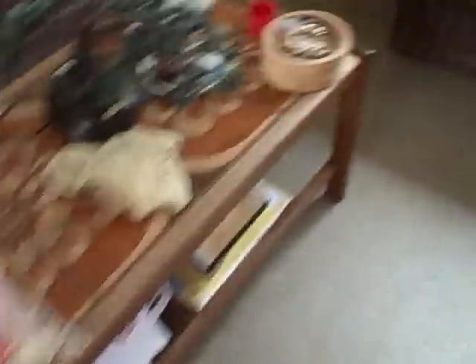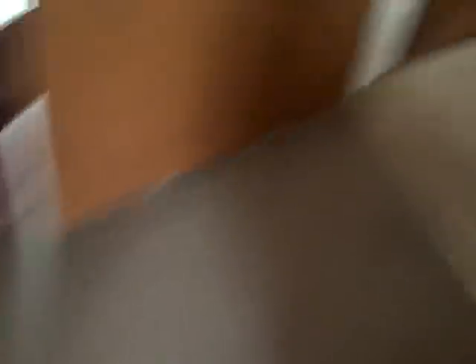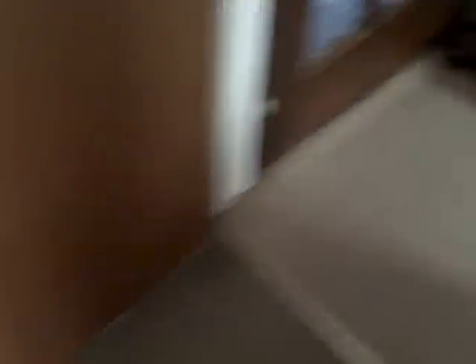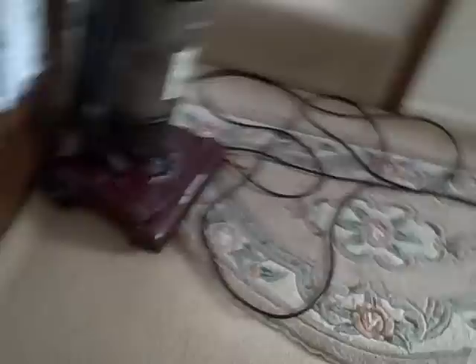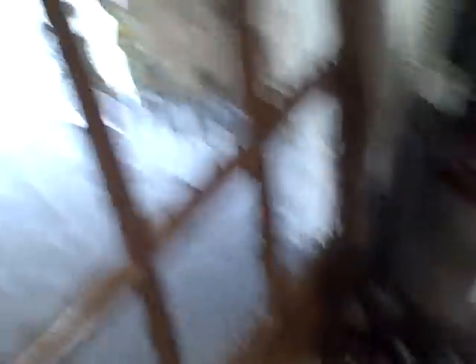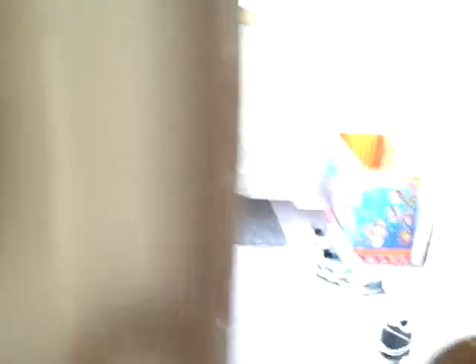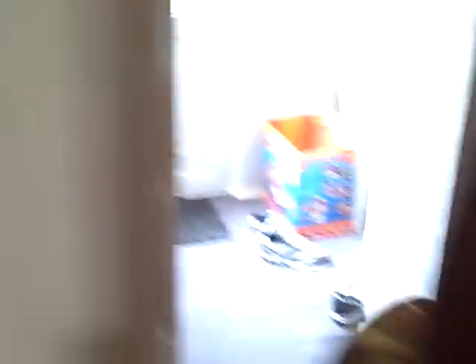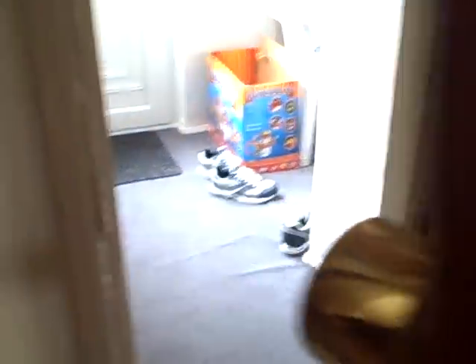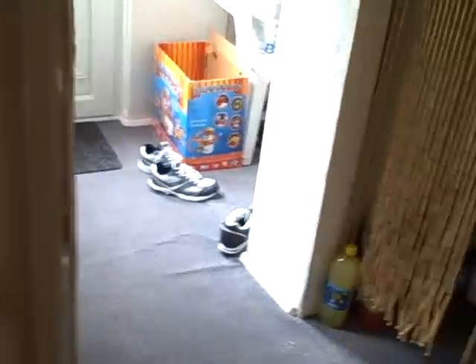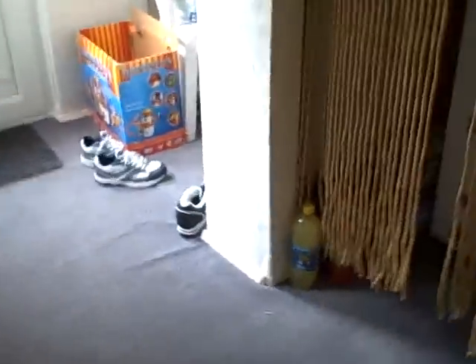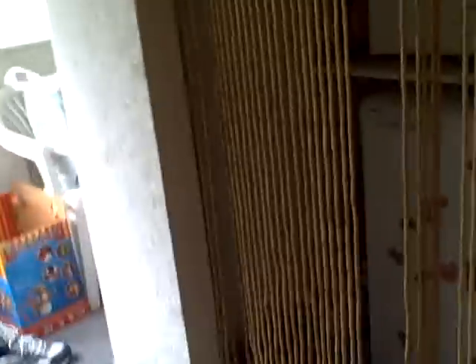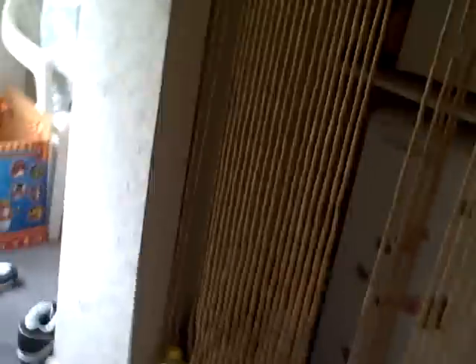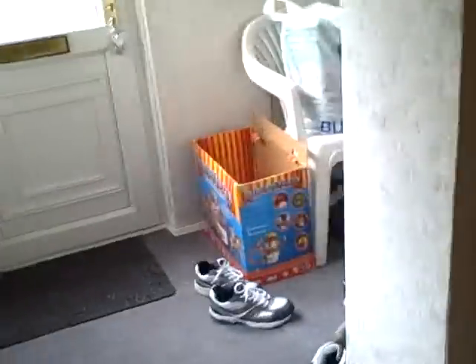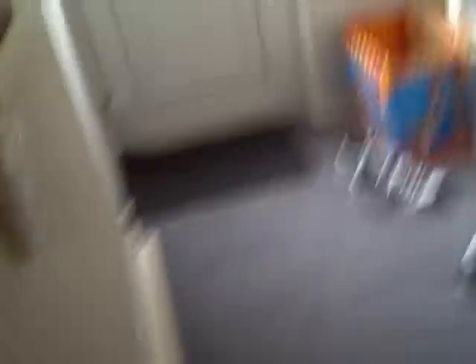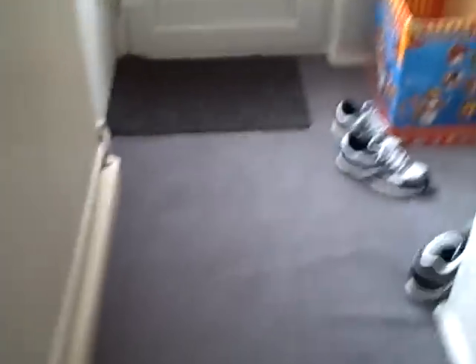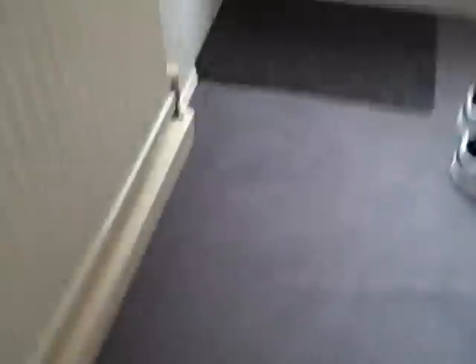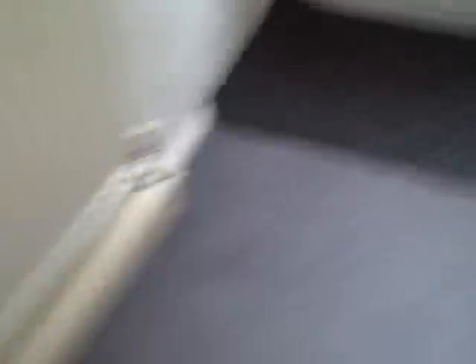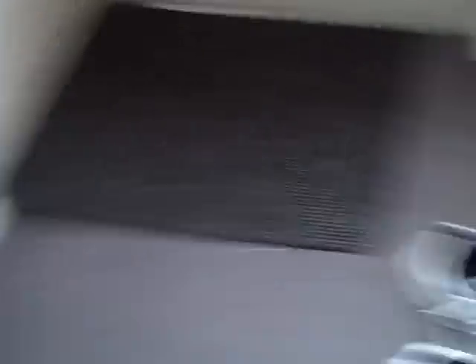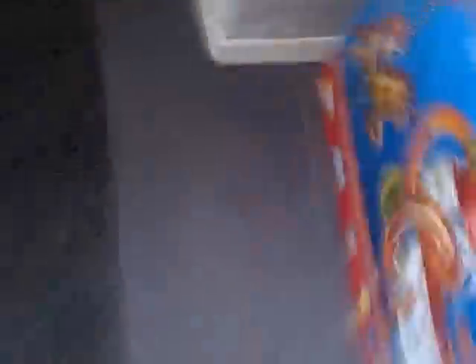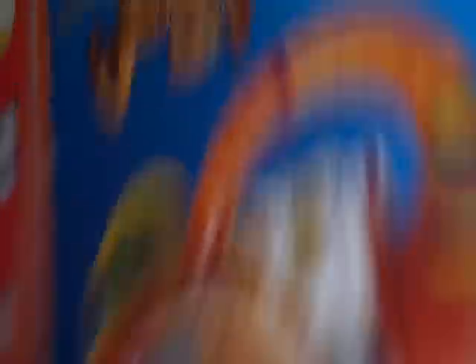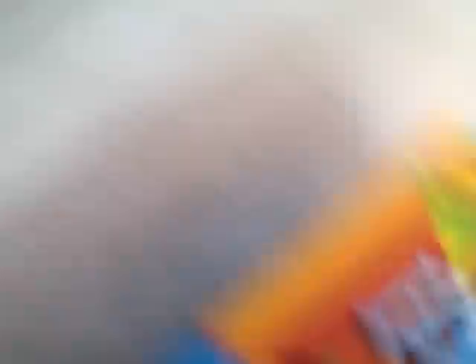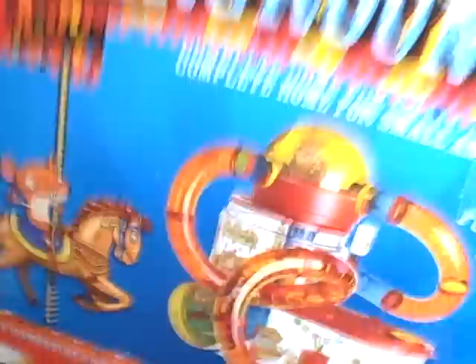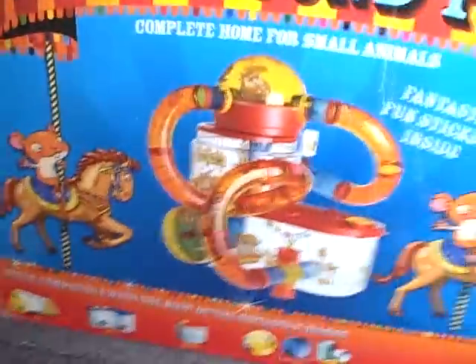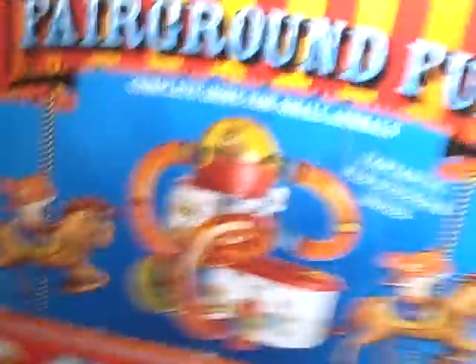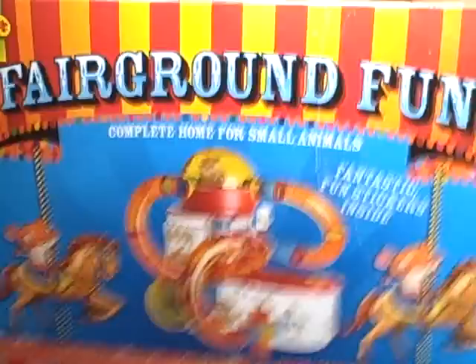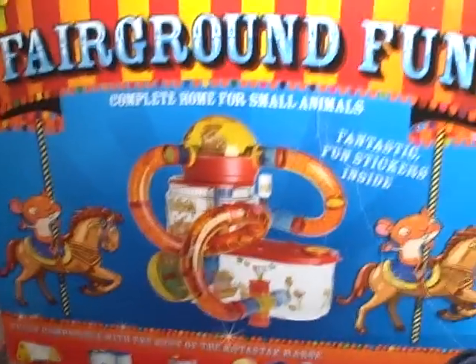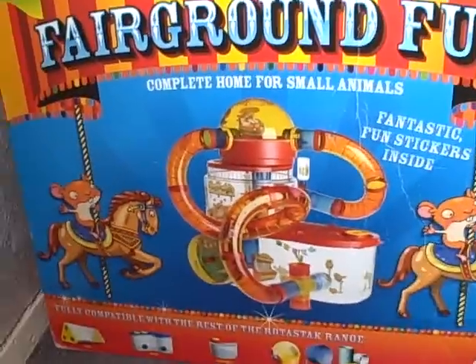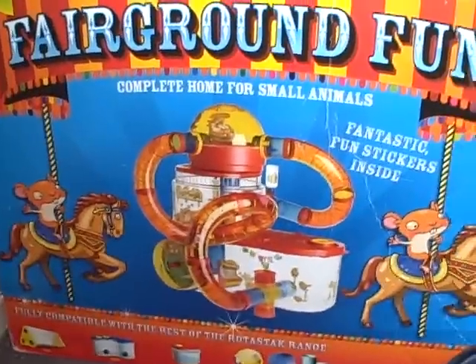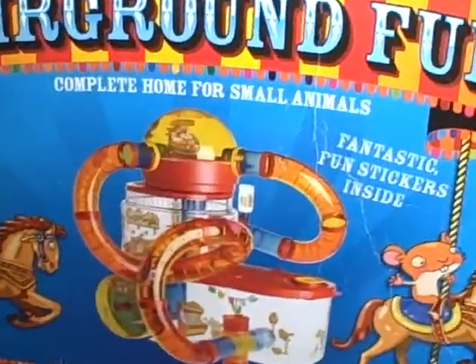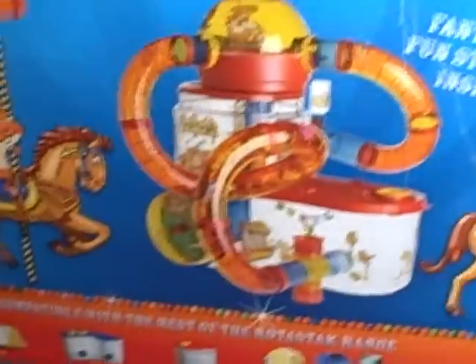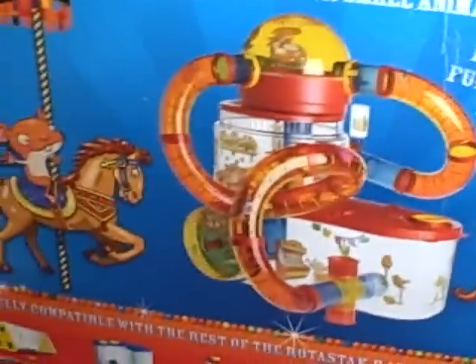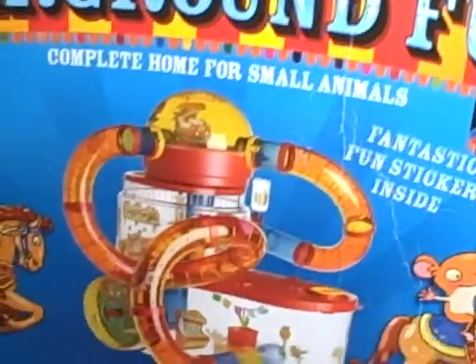Where's the box? It should be a fairground fun one. It came with stickers but I didn't put them in there. So it should be looking like that, but it doesn't look like it does.